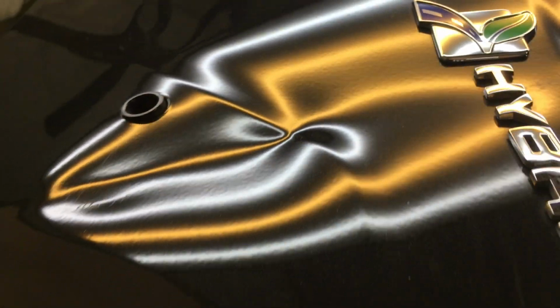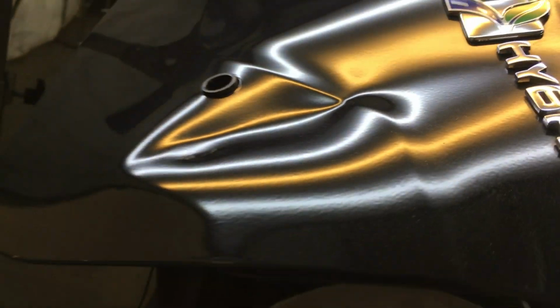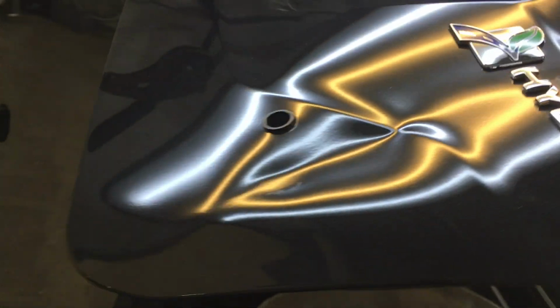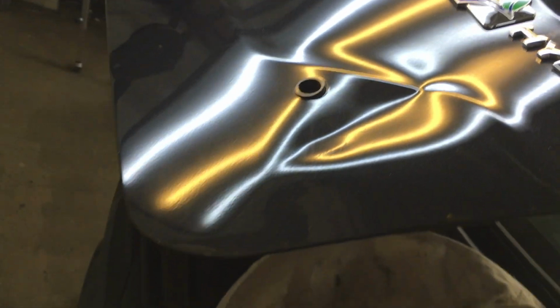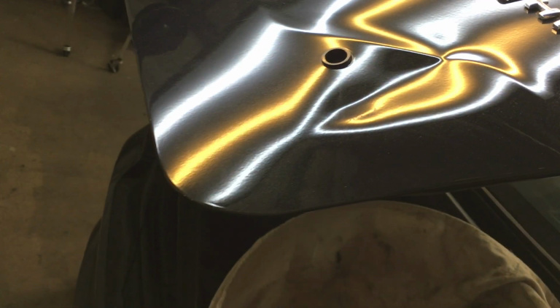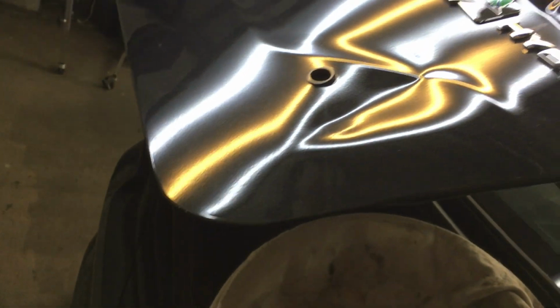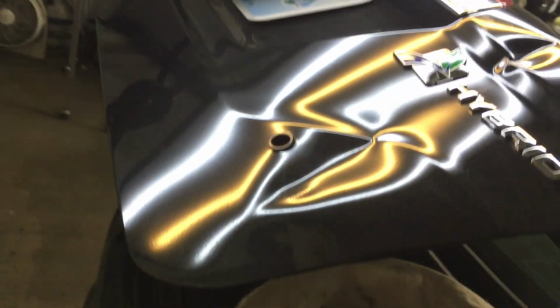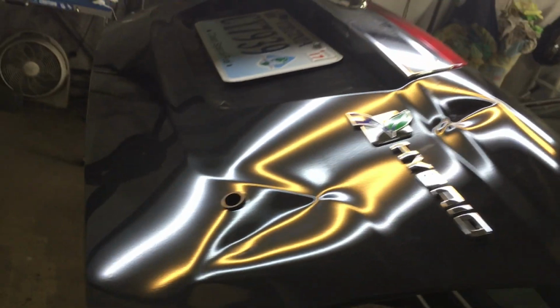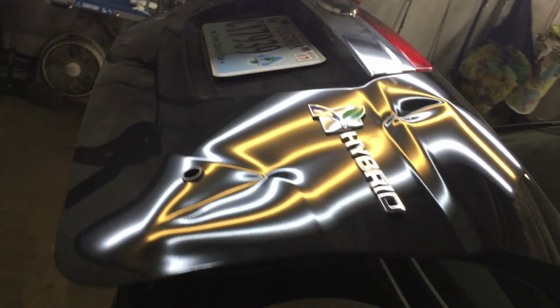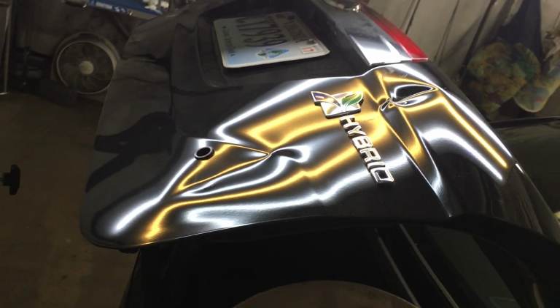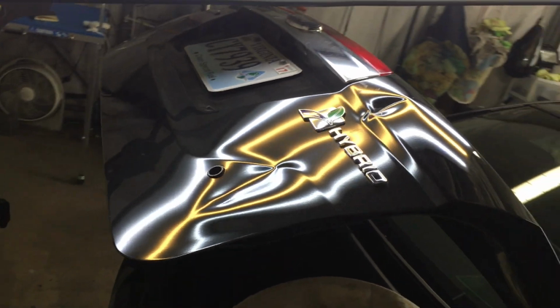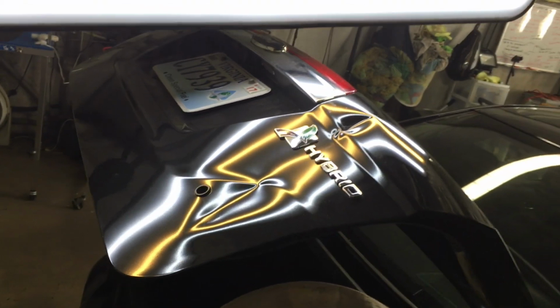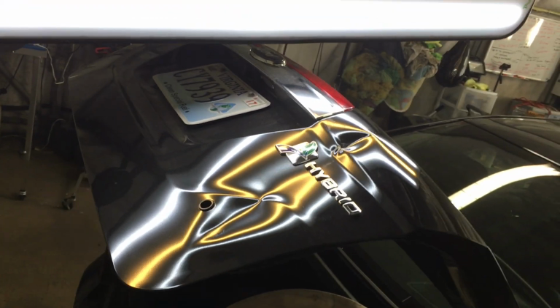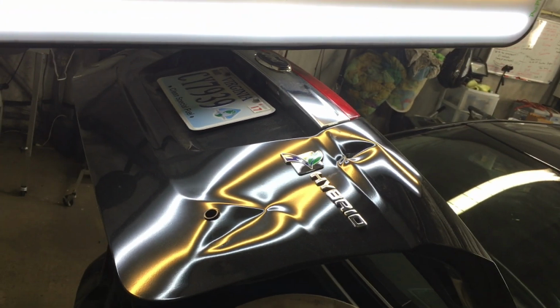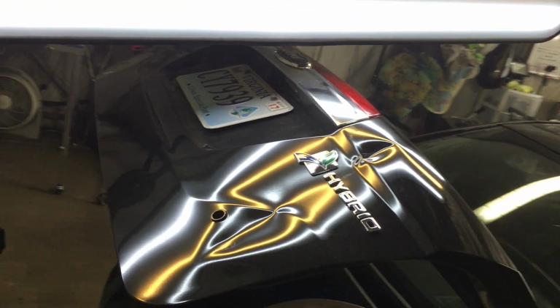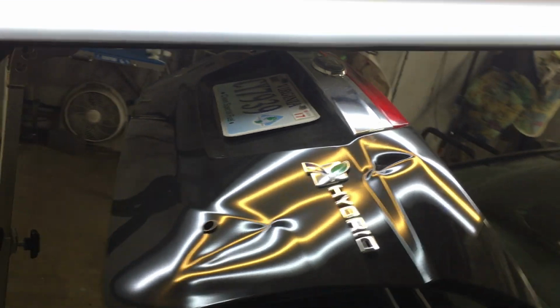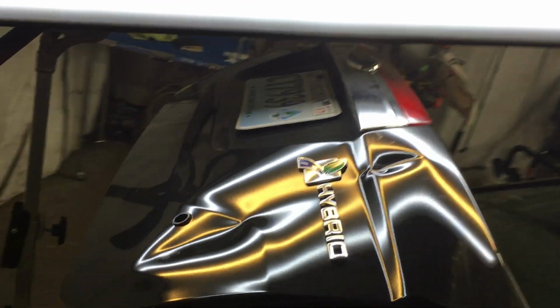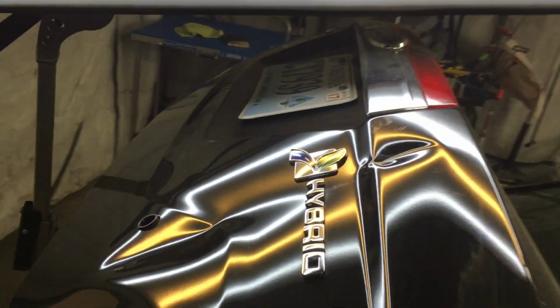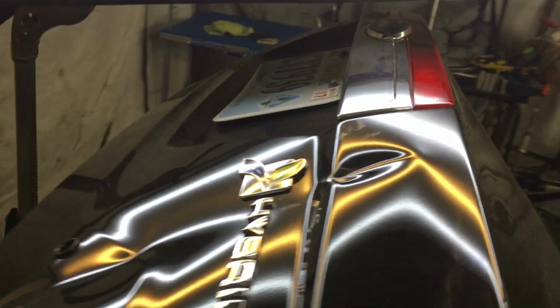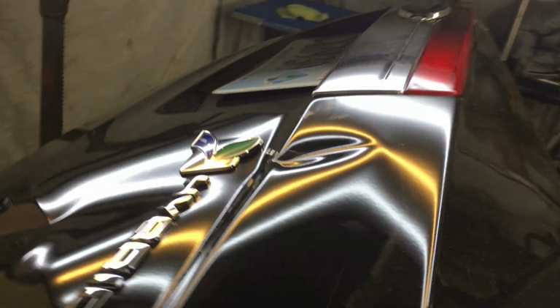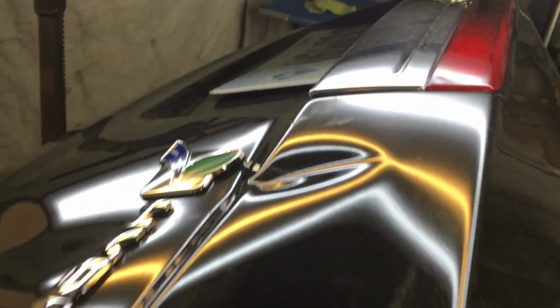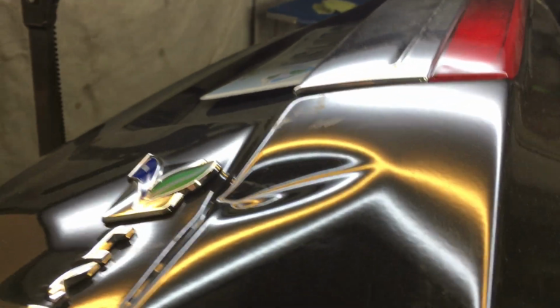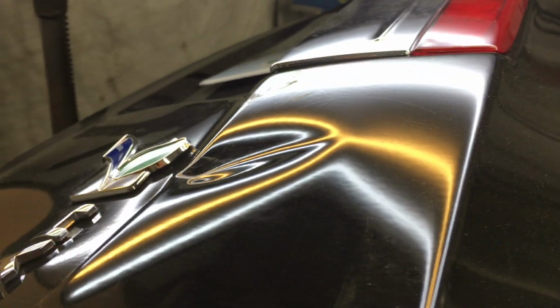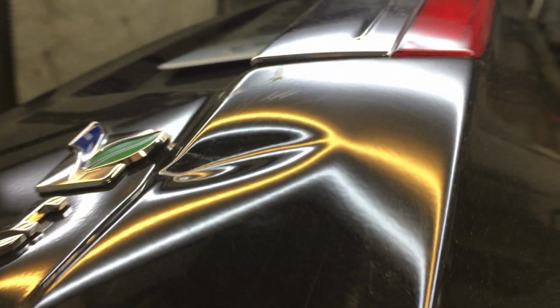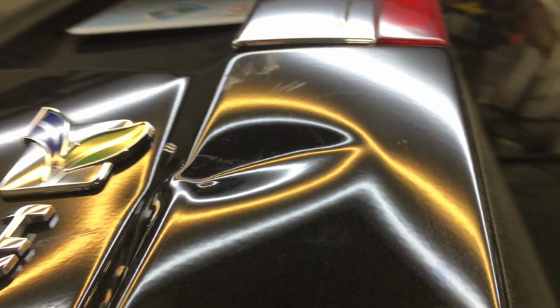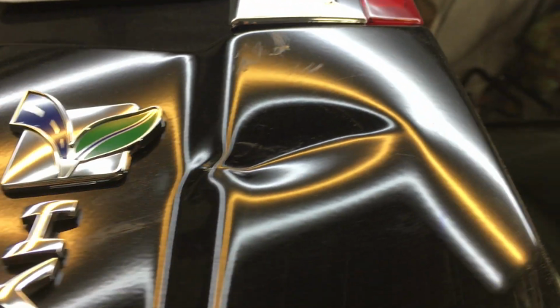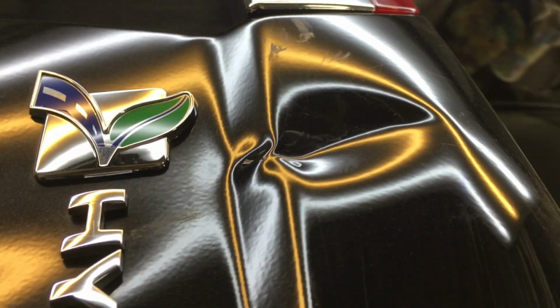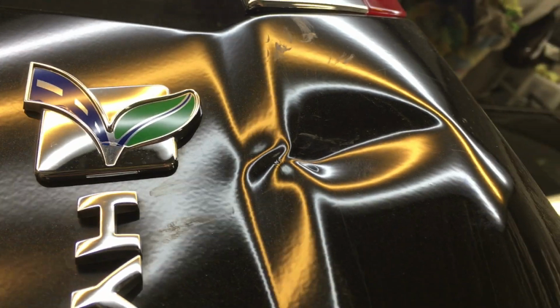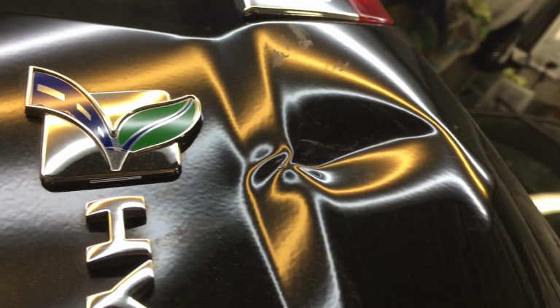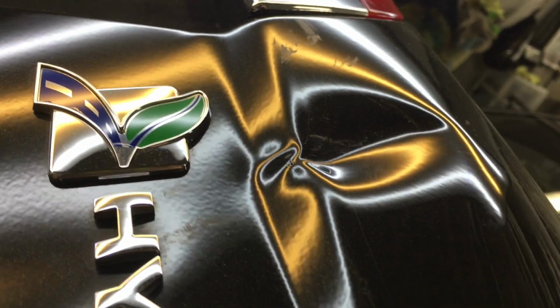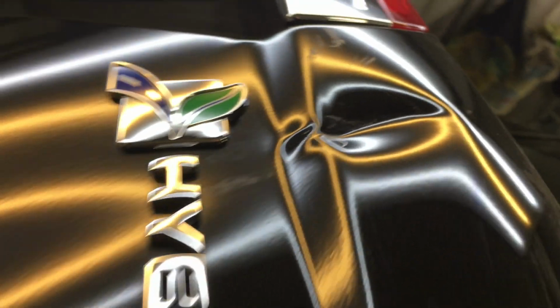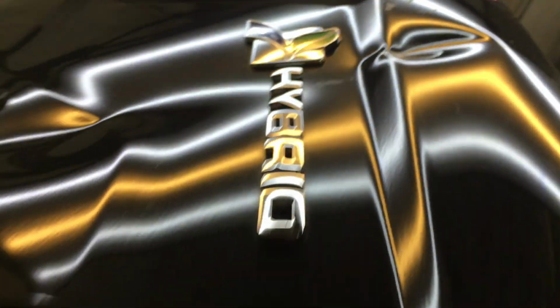All of the work that we do is done from the inside using specialized tools, and we use the reflection of those lights to read the metal so that we know where we need to push up and where we need to tap down in order to produce a really fine and smooth finish.